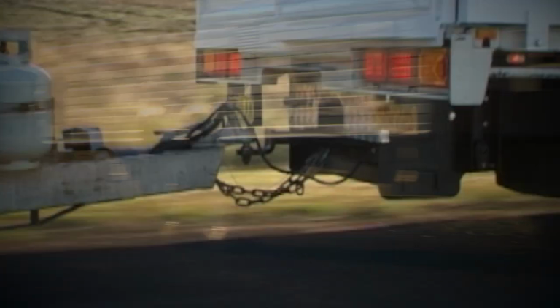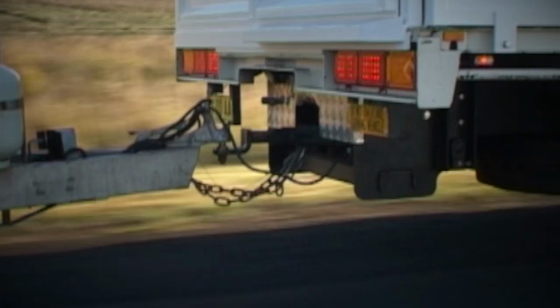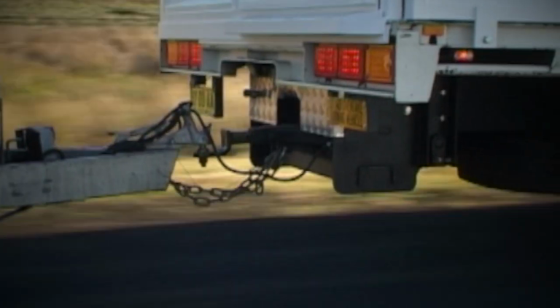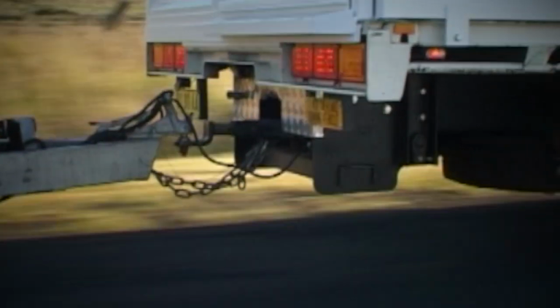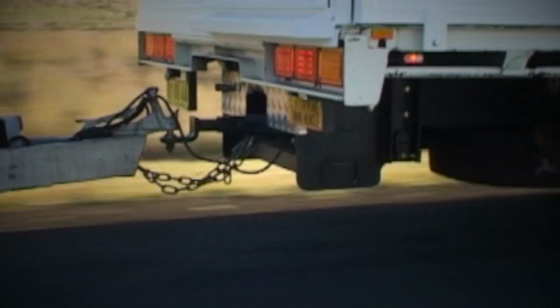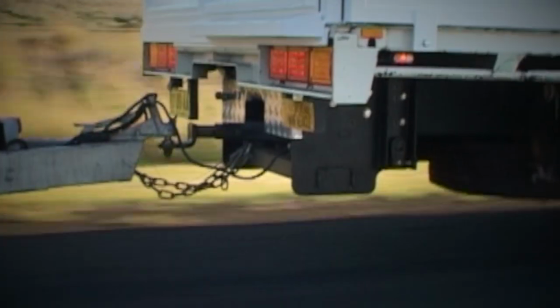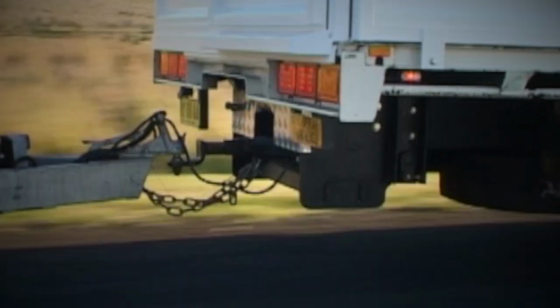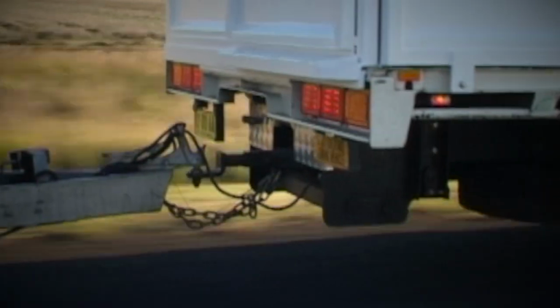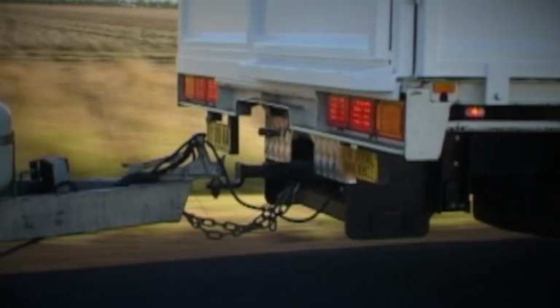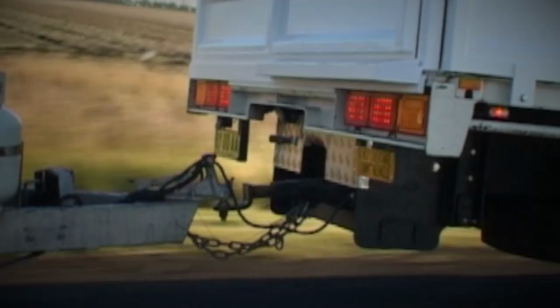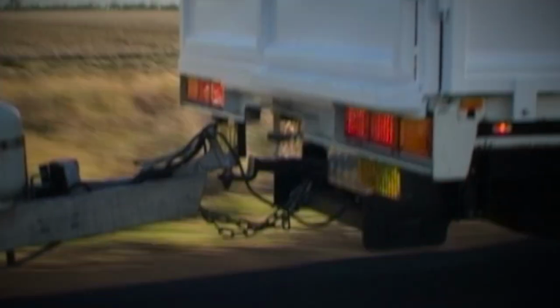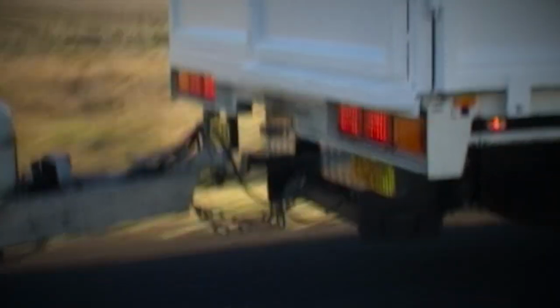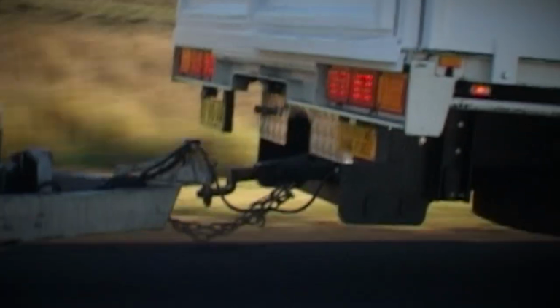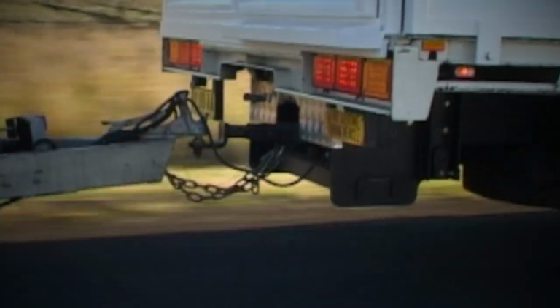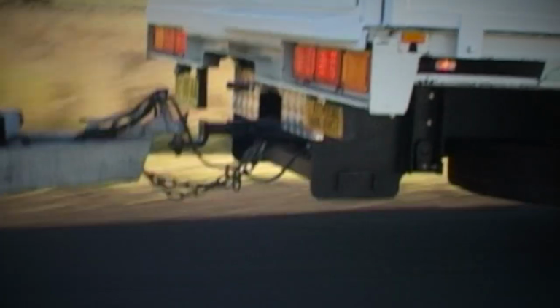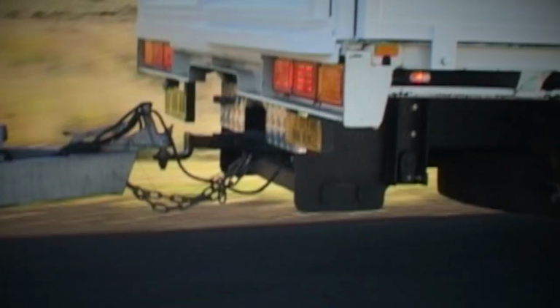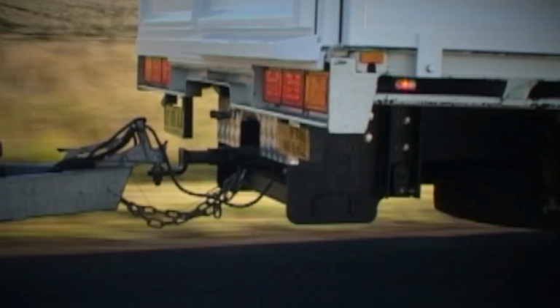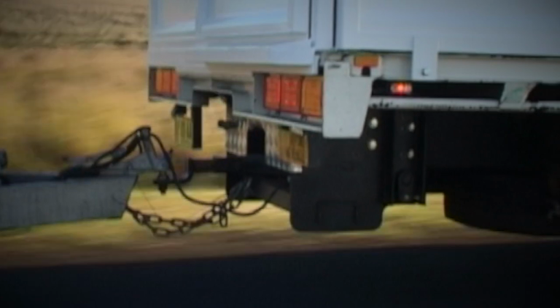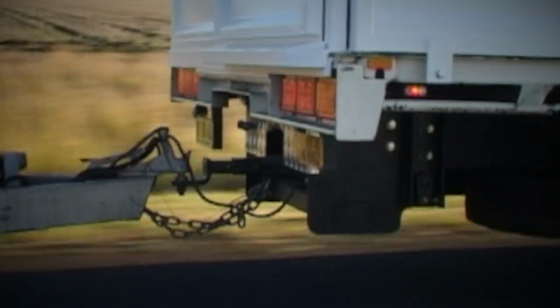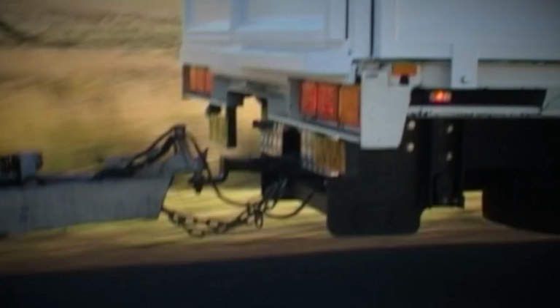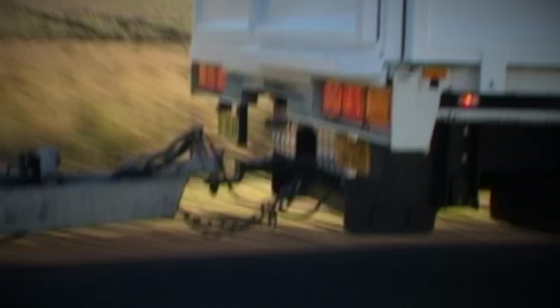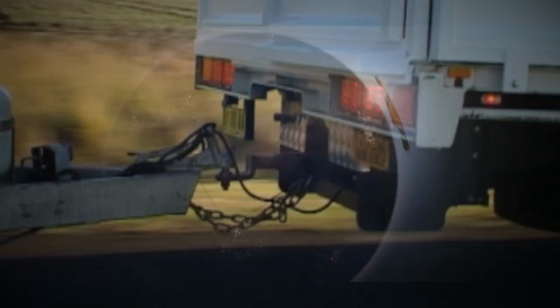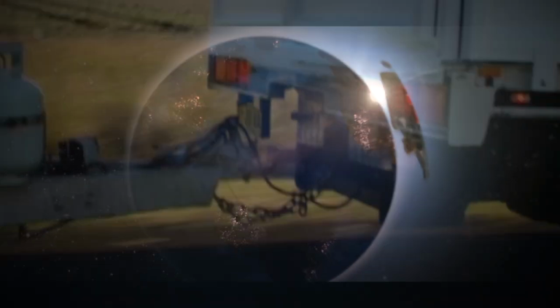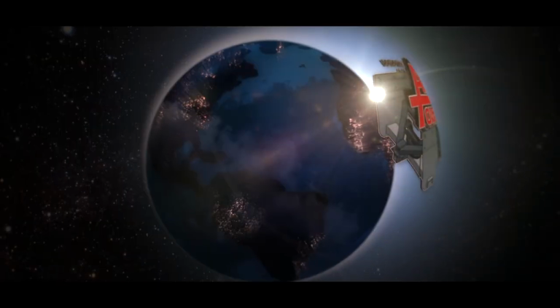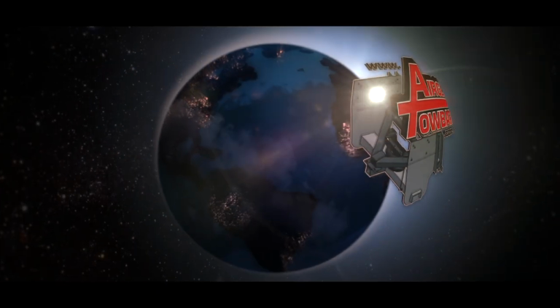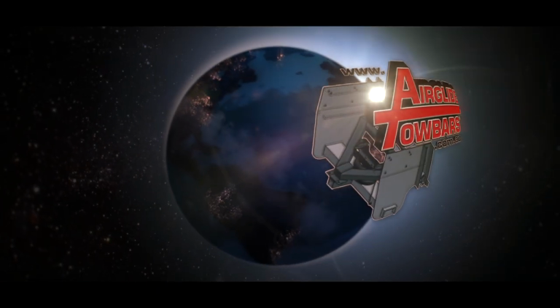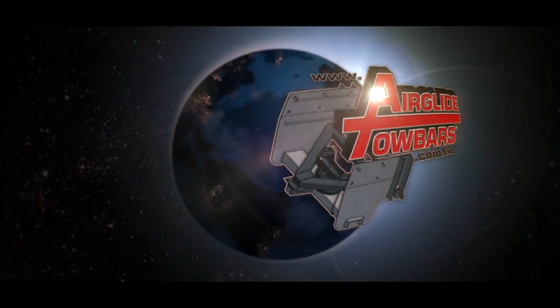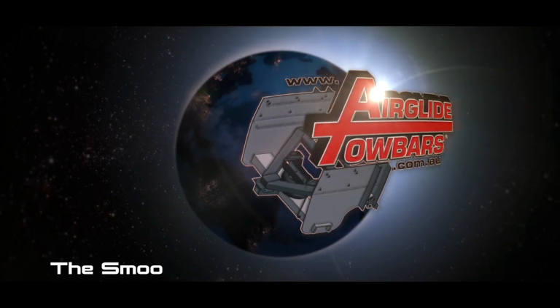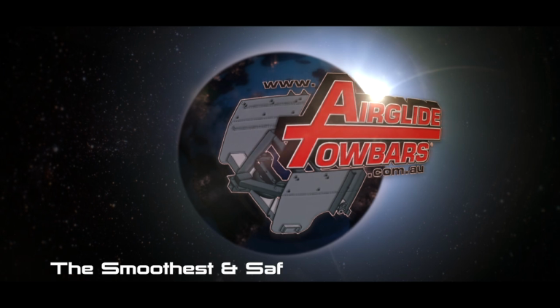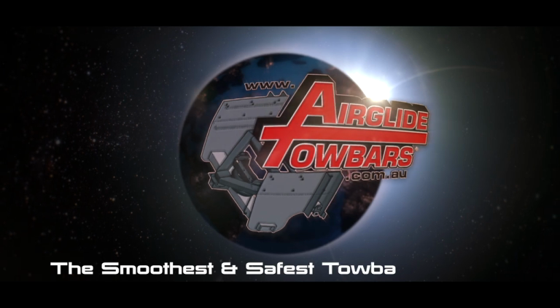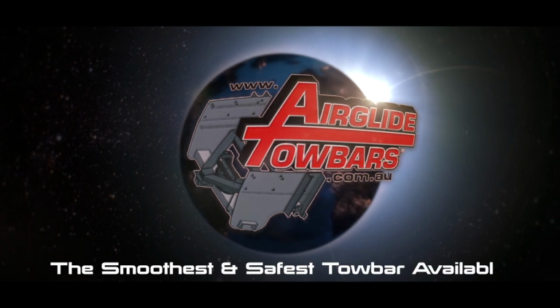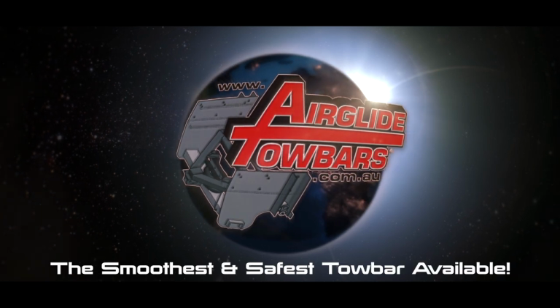If you have already had to claim for damage to your caravan or trailer through your insurer, why not see if the money saving Air Glide Tow Bar upgrade can be covered under your insurance? Air Glide Tow Bars — the smoothest and safest tow bar available.